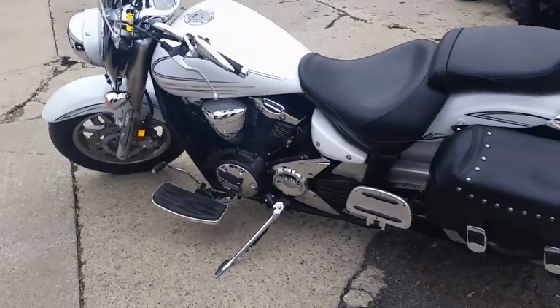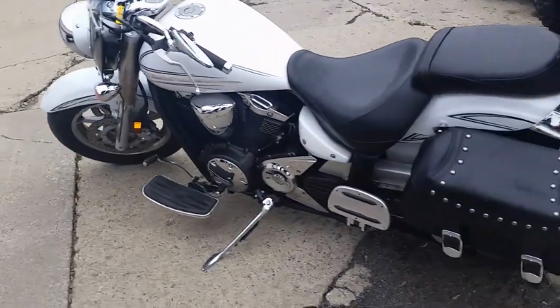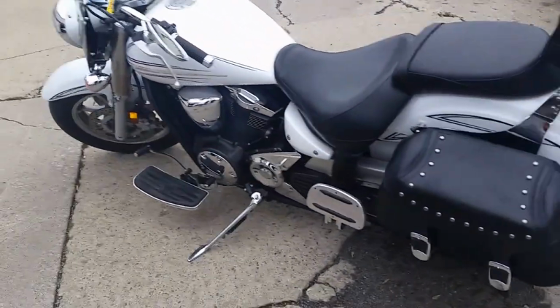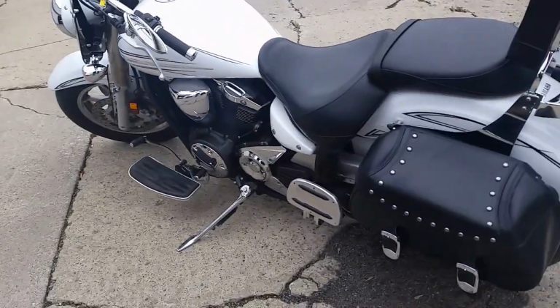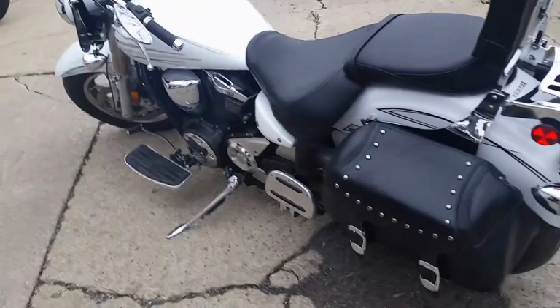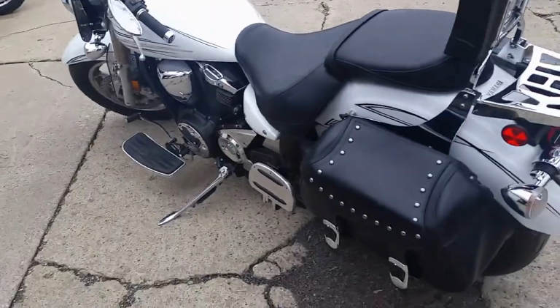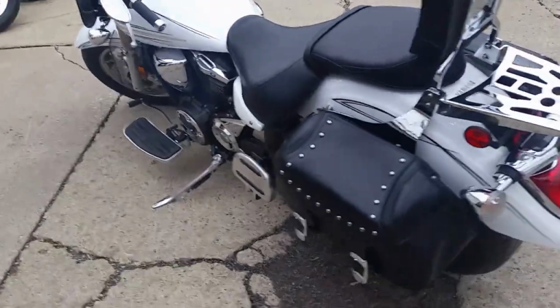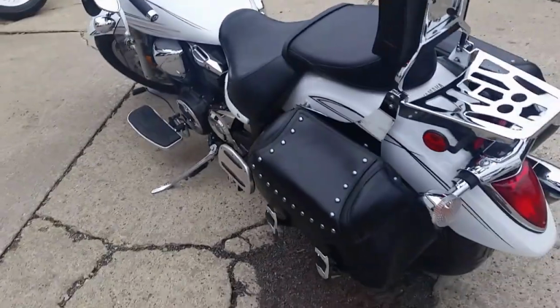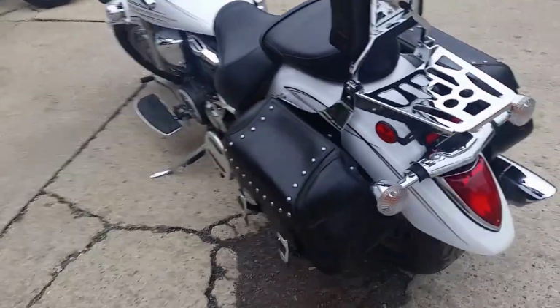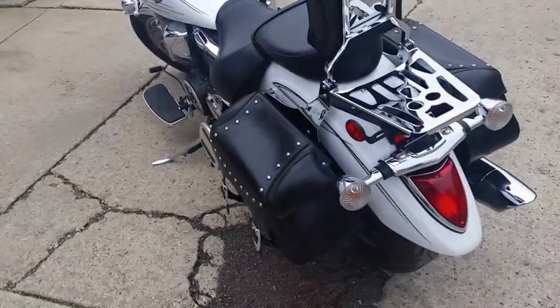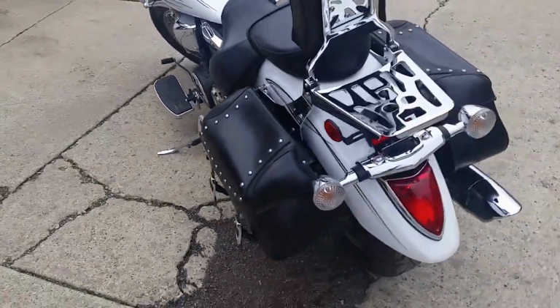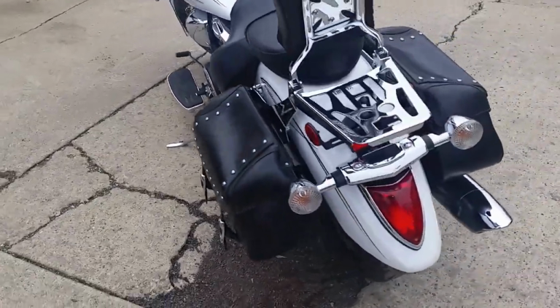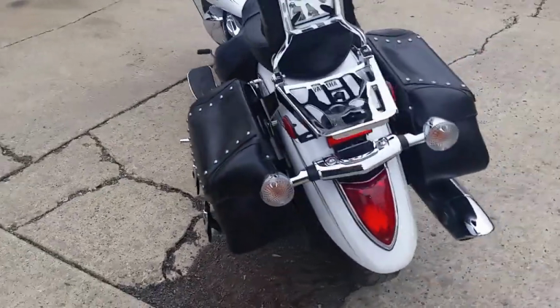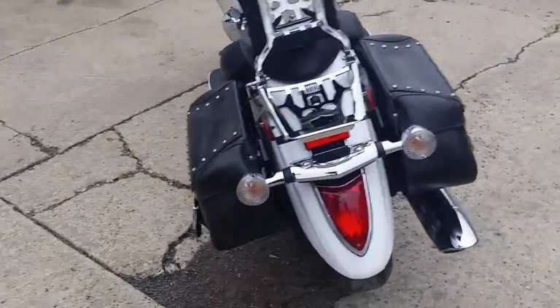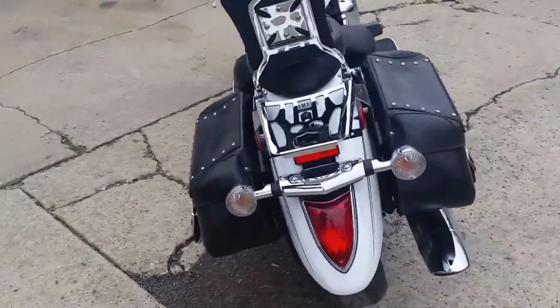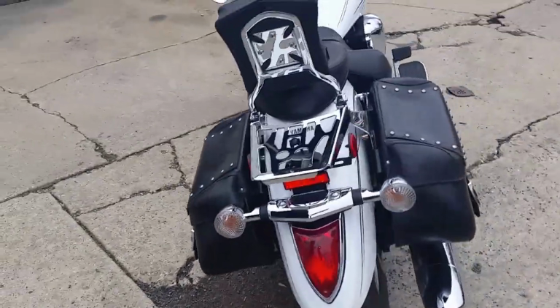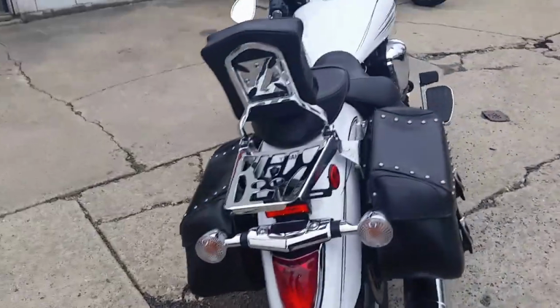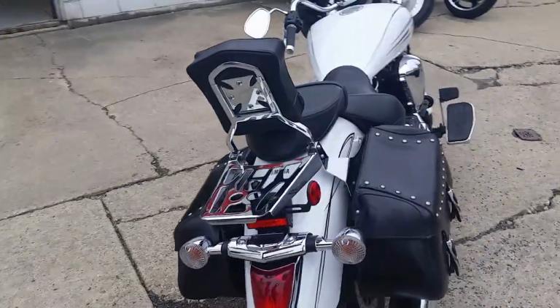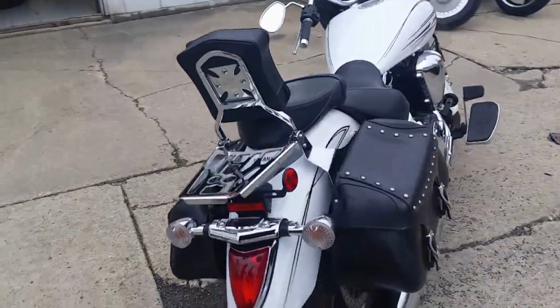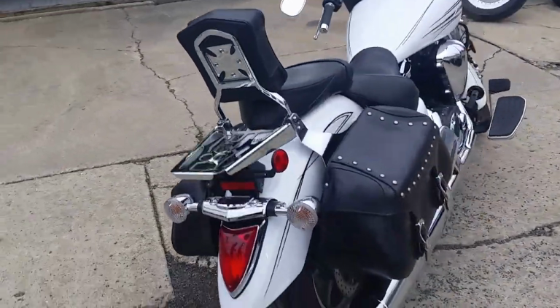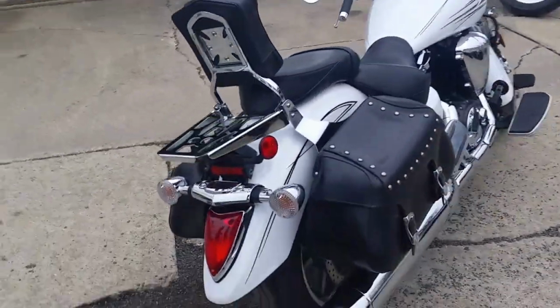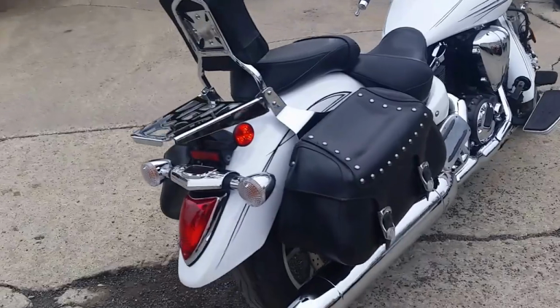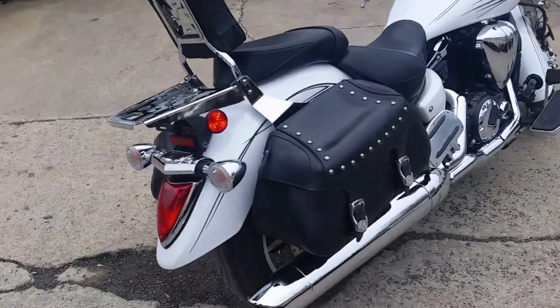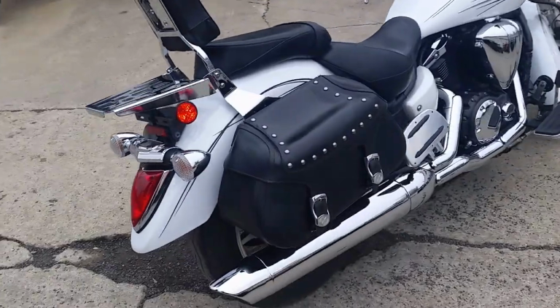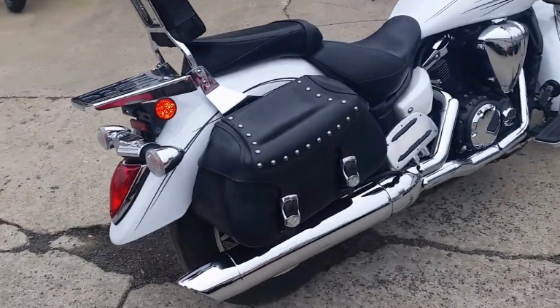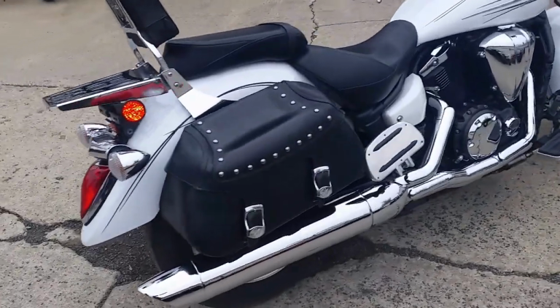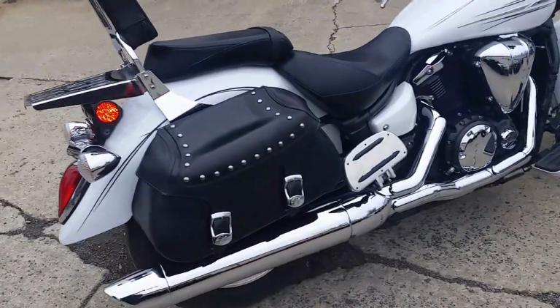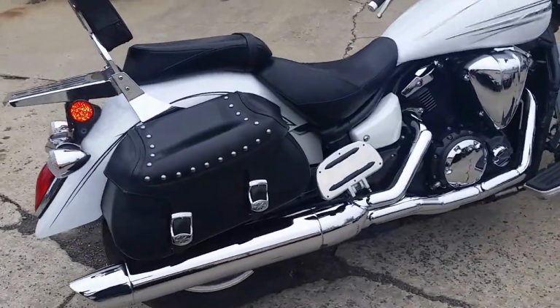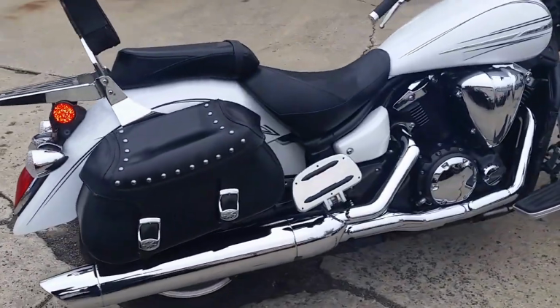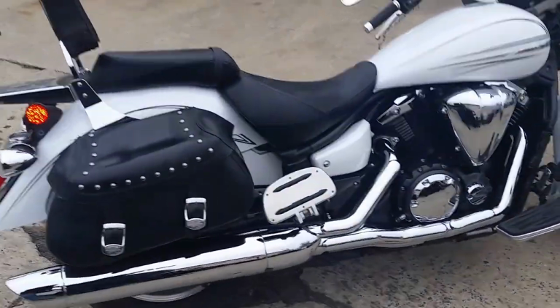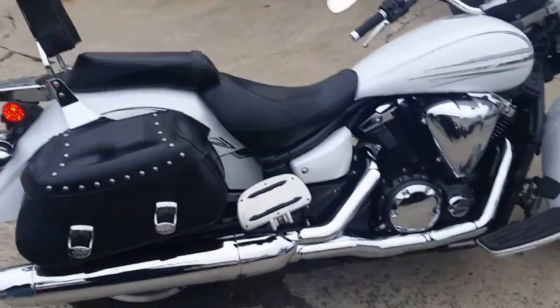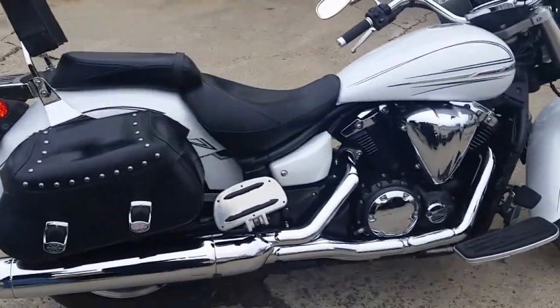This bike's only got 4,556 miles. It's been inspected and certified at an authorized Yamaha dealership. Why buy new? You can save thousands — we got this thing priced to move.